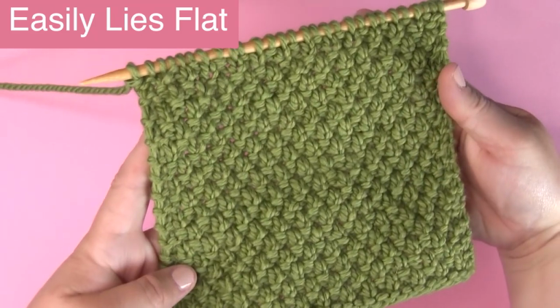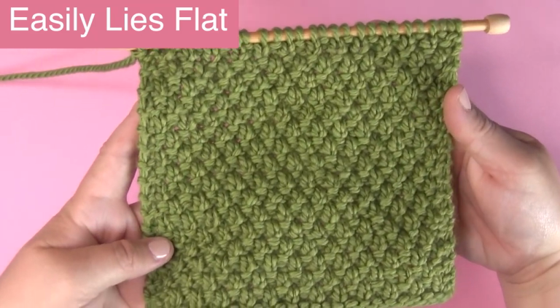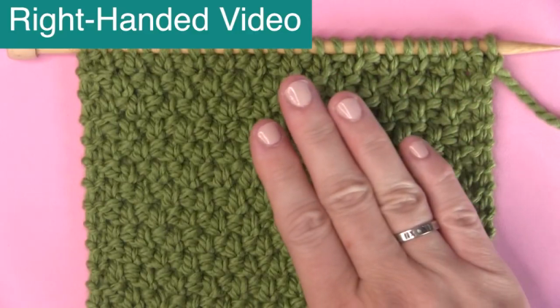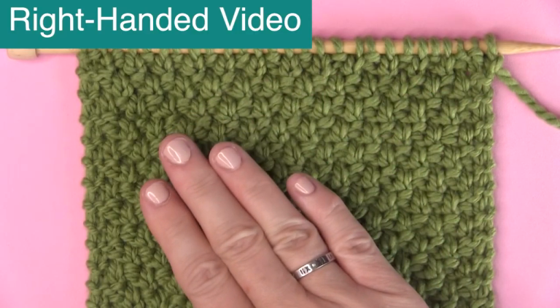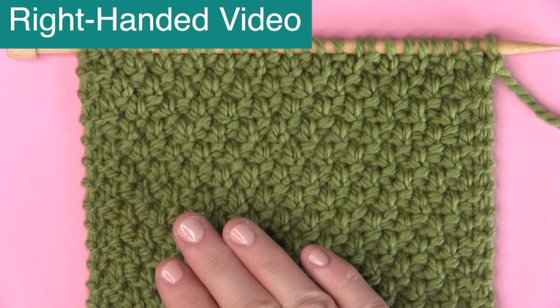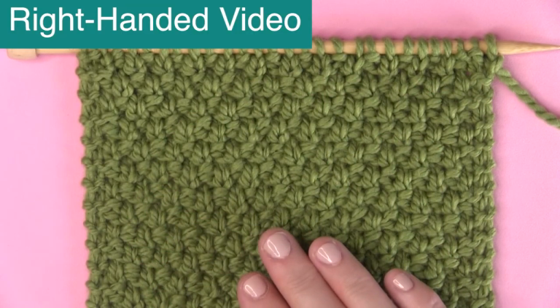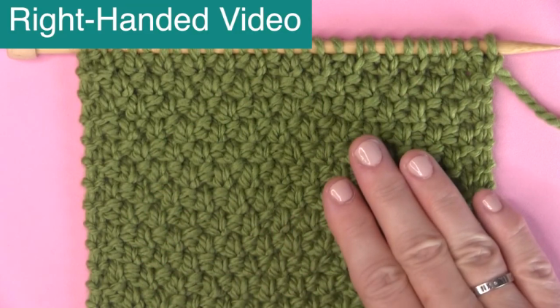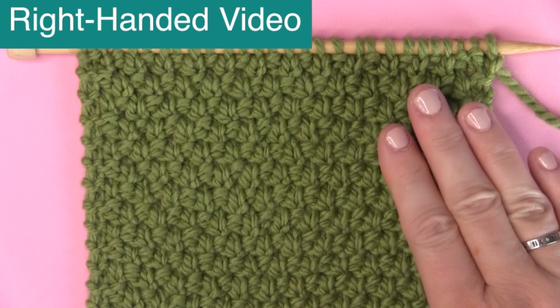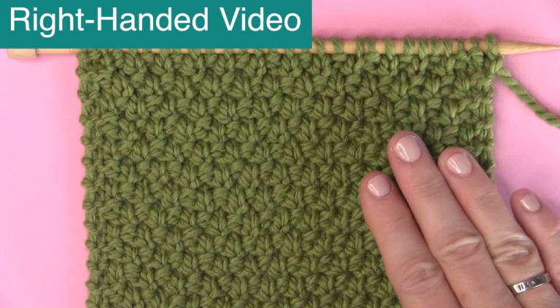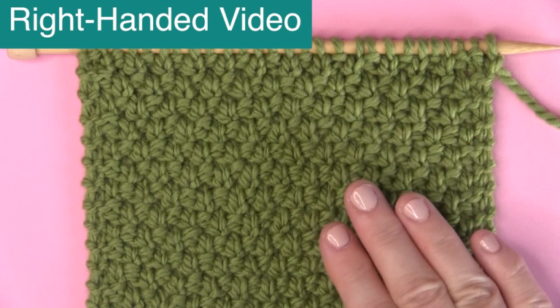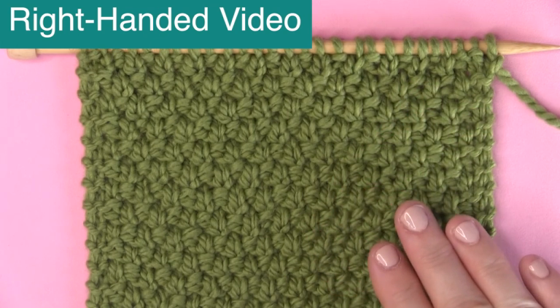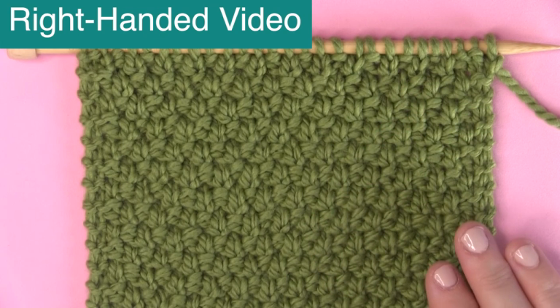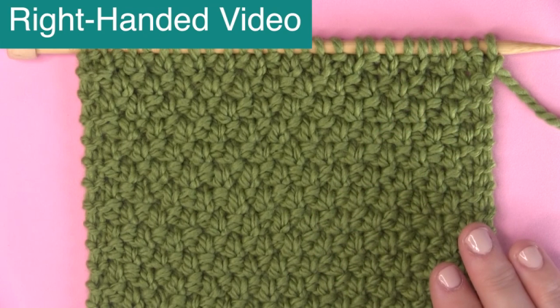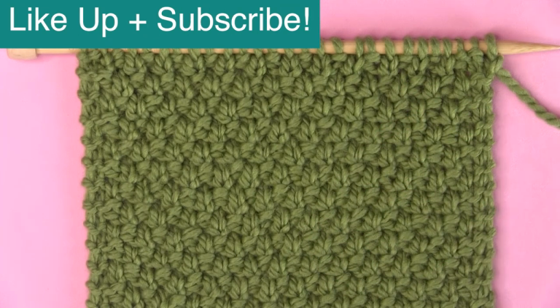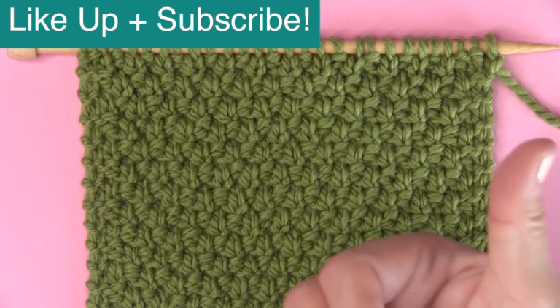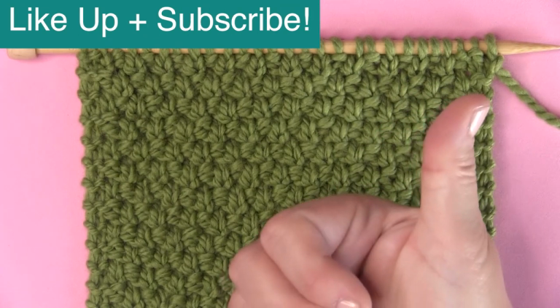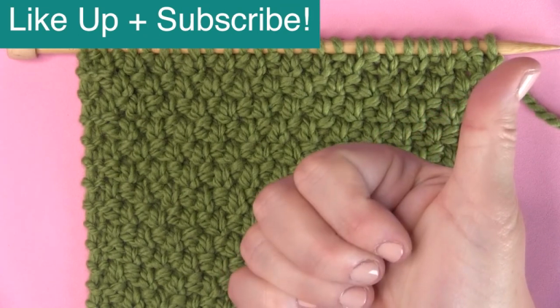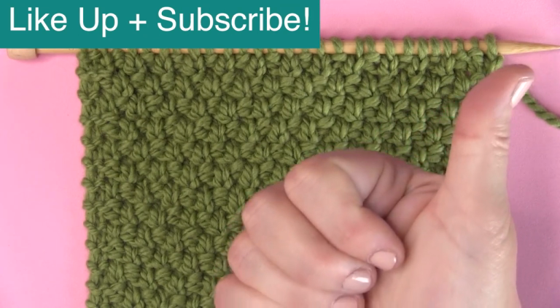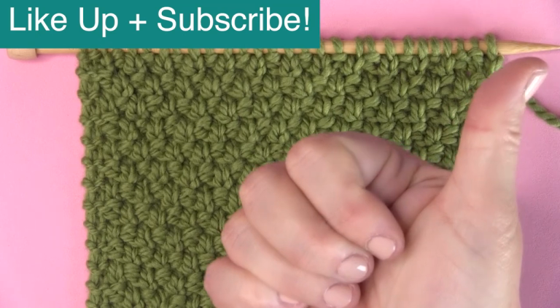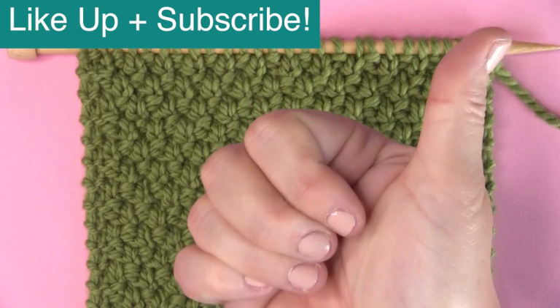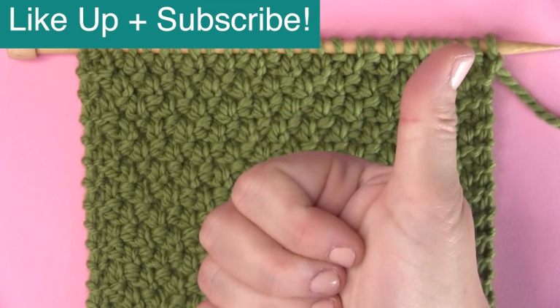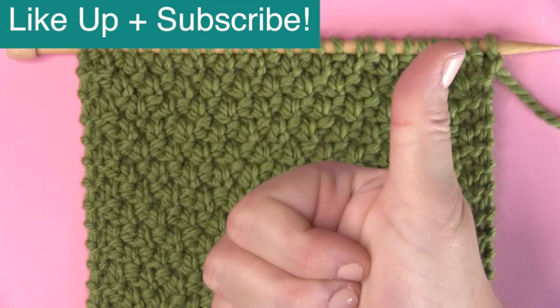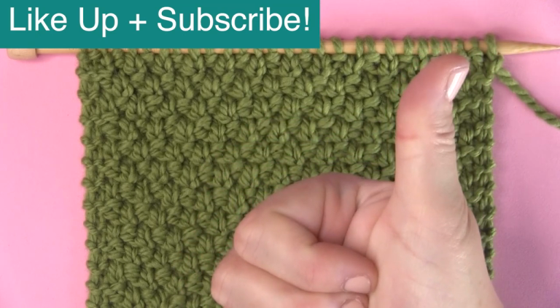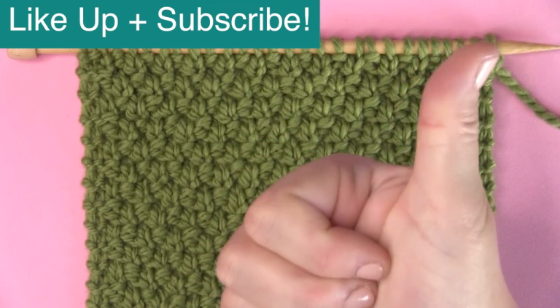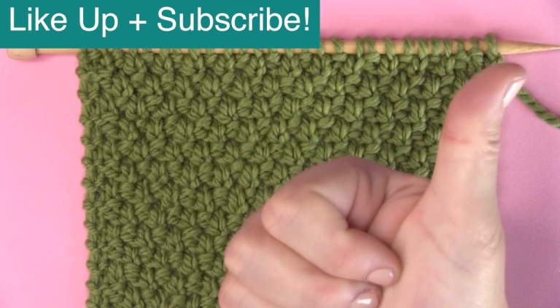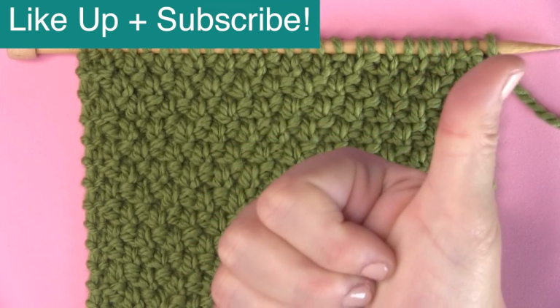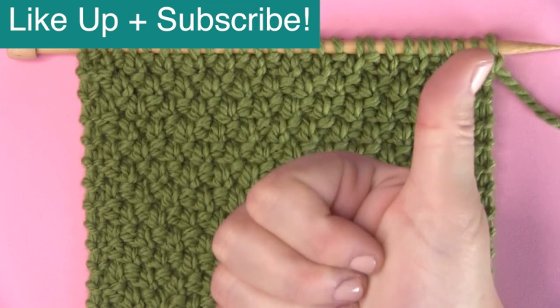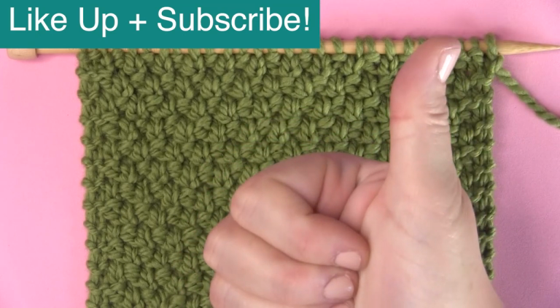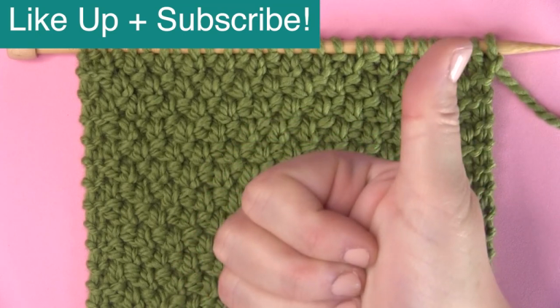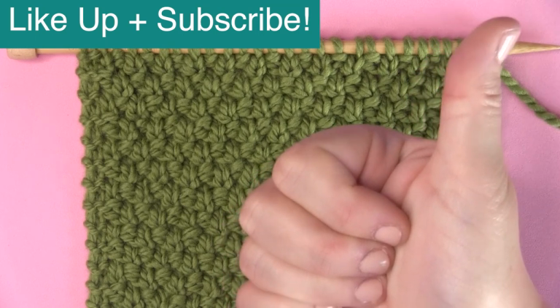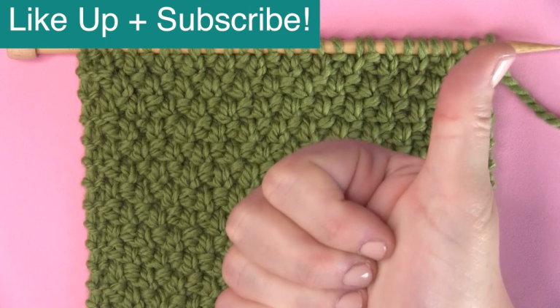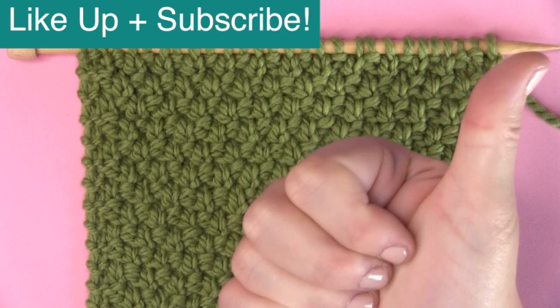This is a right-handed video. If you're looking for the left-handed version, I'll have a link for you below. And if you'd like to see more knit stitch patterns, please like this video and make sure you are subscribed to Studio Knit so you see my future patterns.